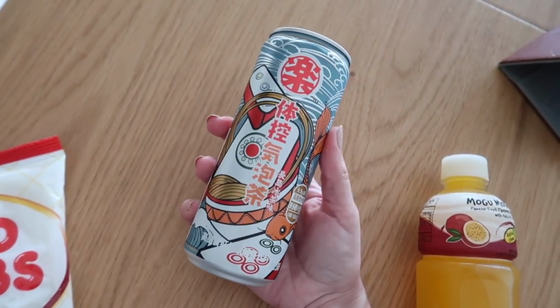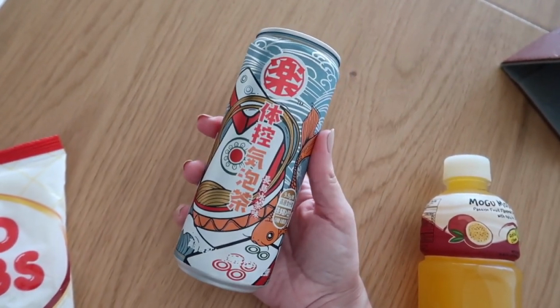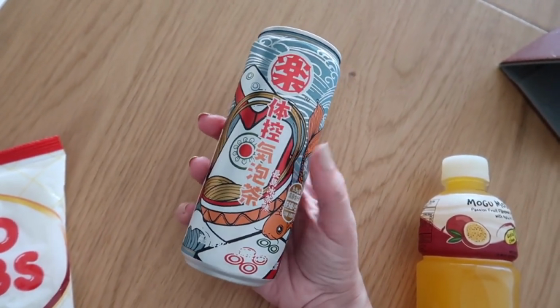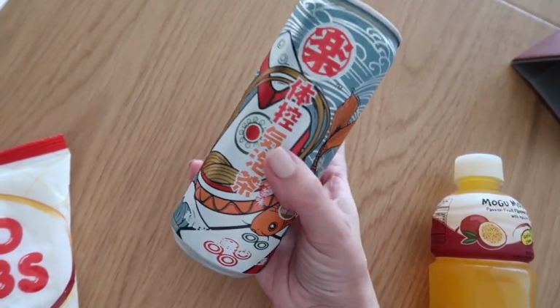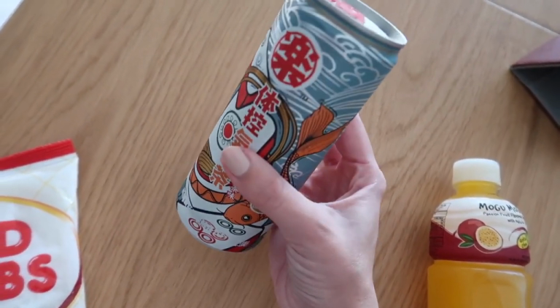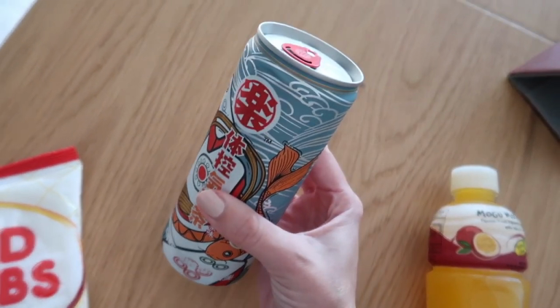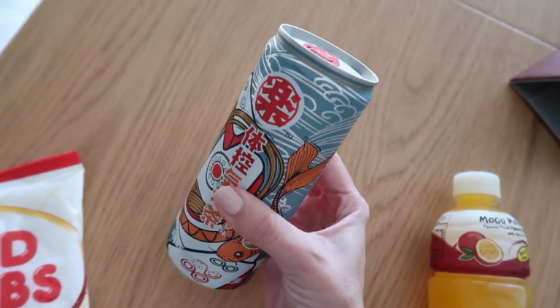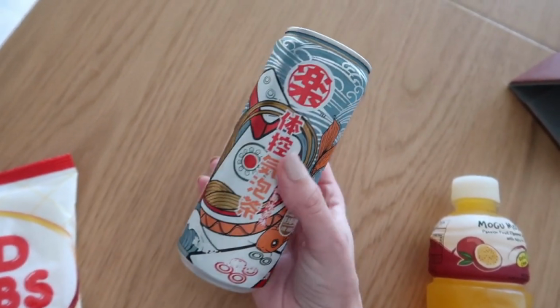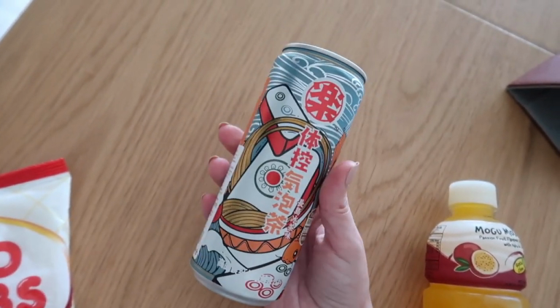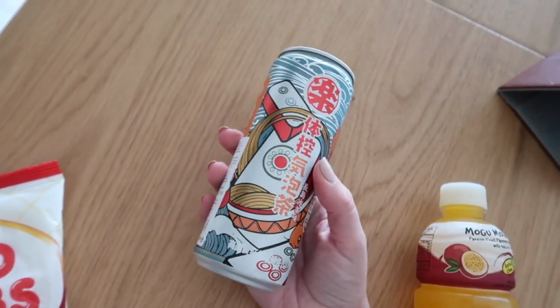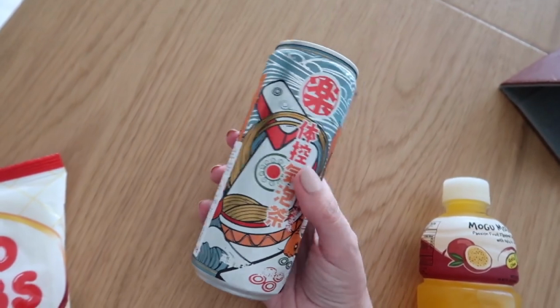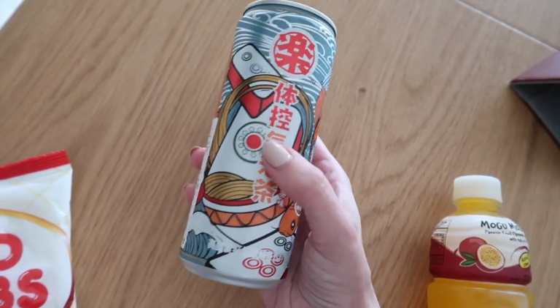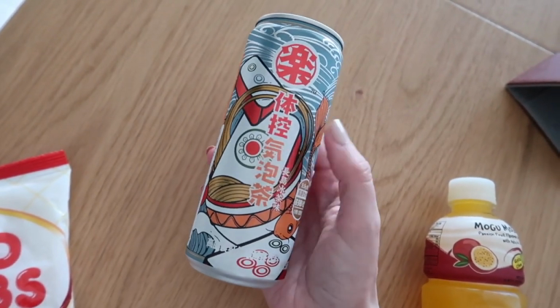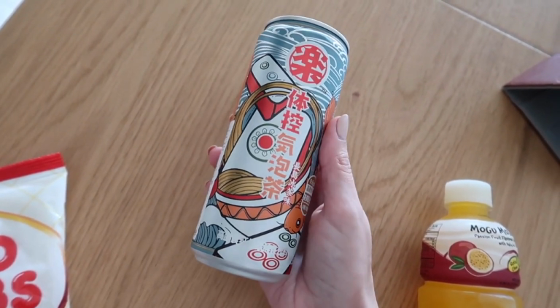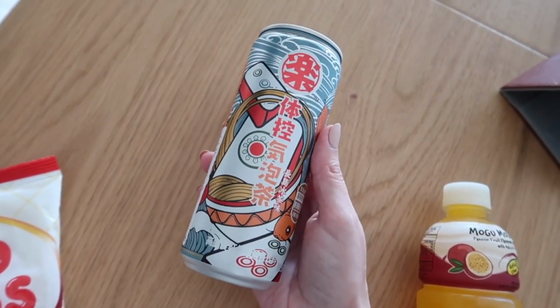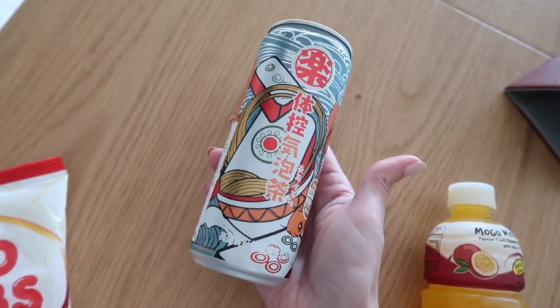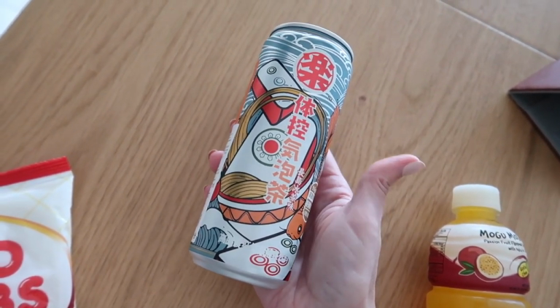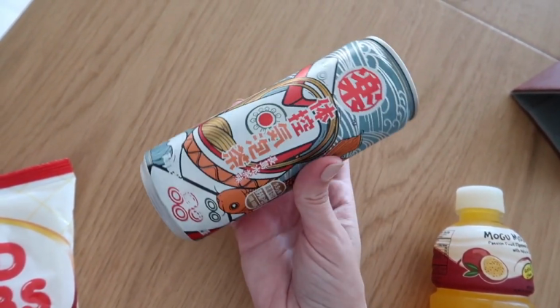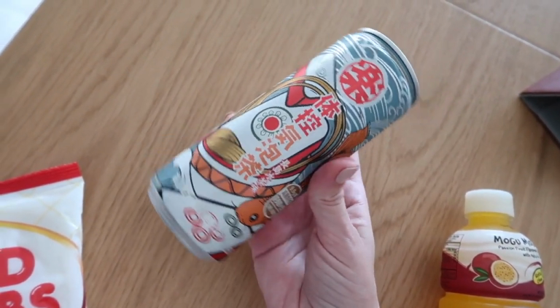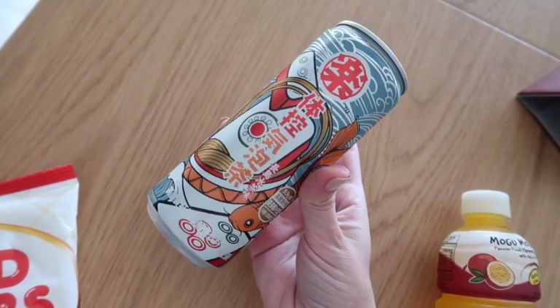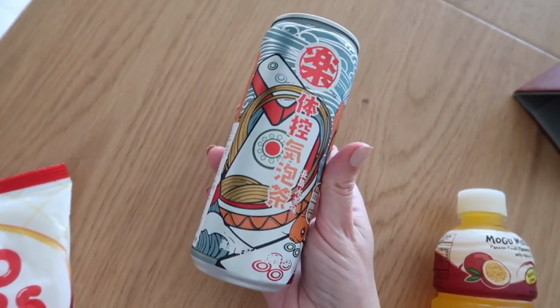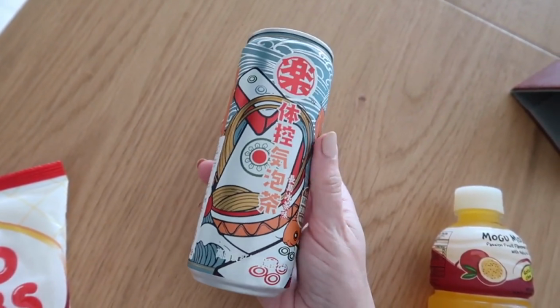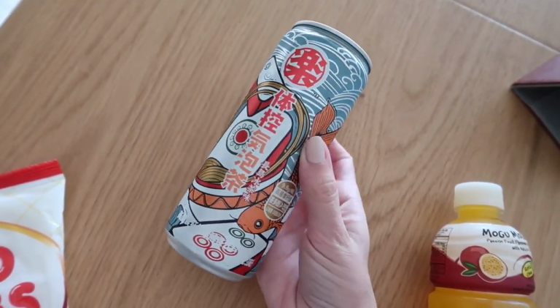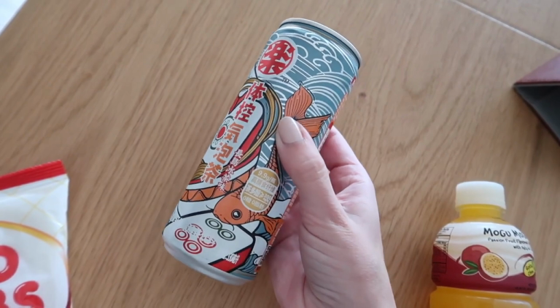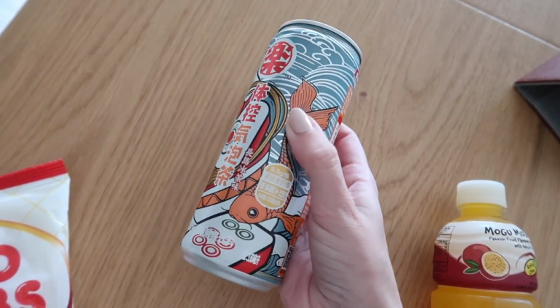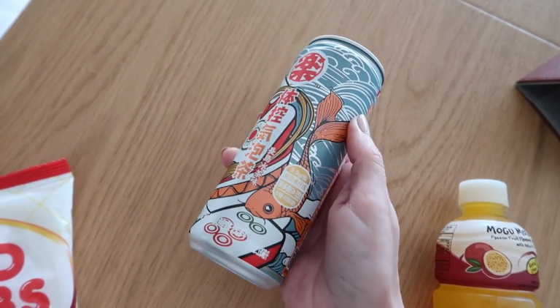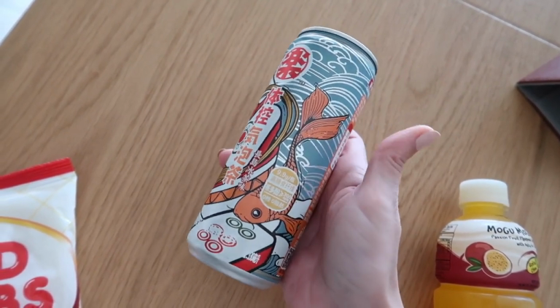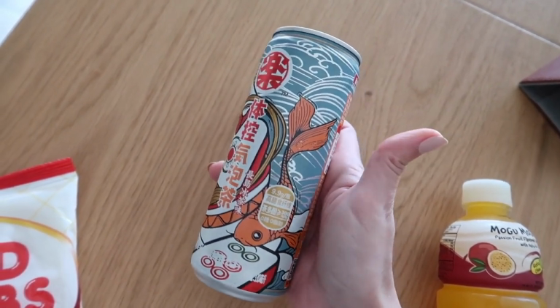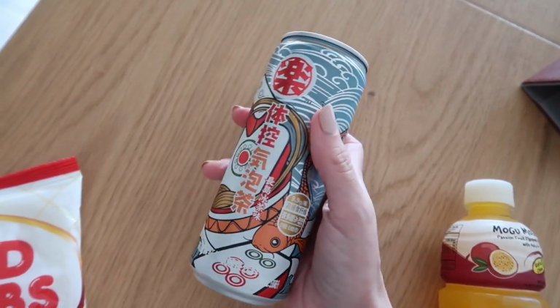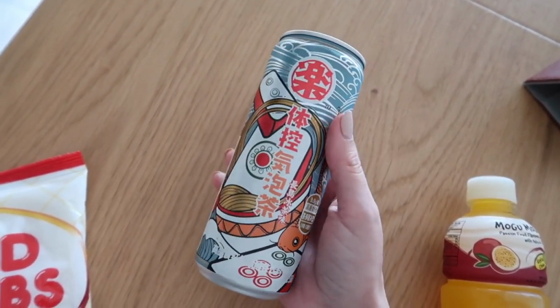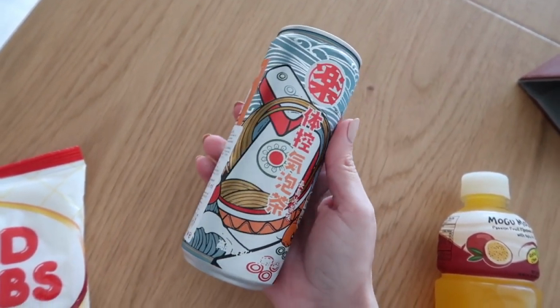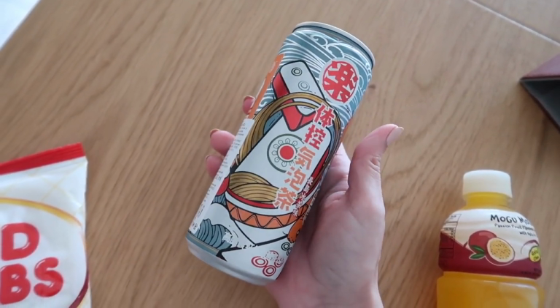Ho fatto bene perché è costato 2,50 euro. Saperlo prima non l'avrei presa, ed è del banalissimo tè freddo al limone. Poi magari lo assaggio con voi, vediamo se ne vale la pena.